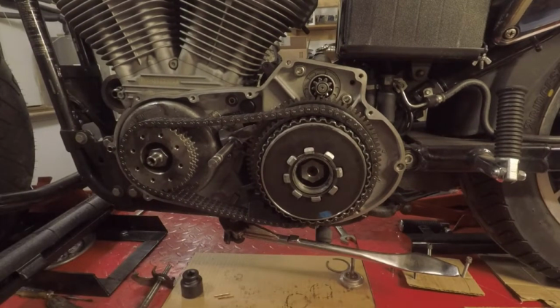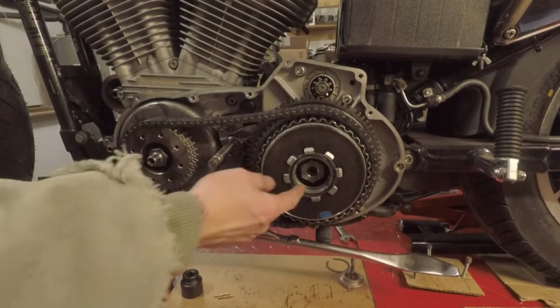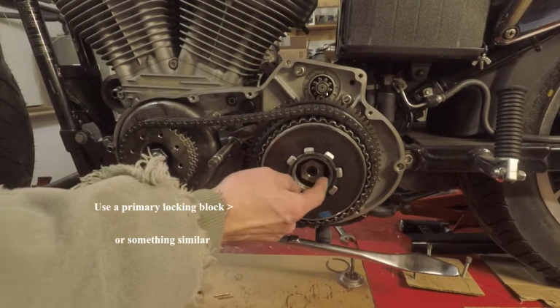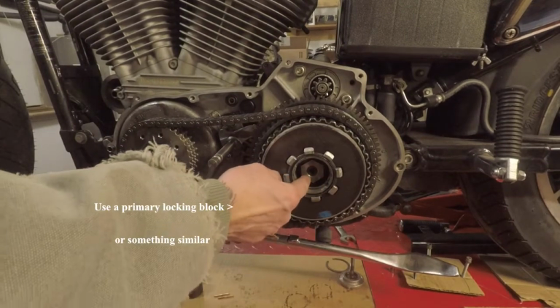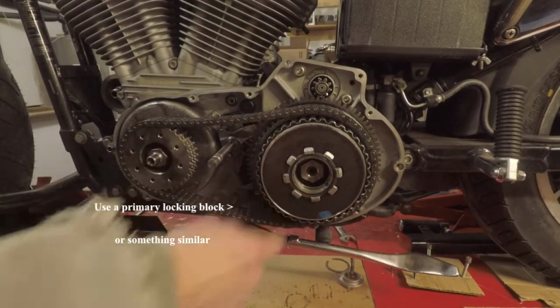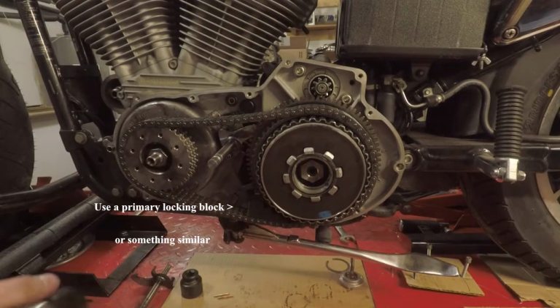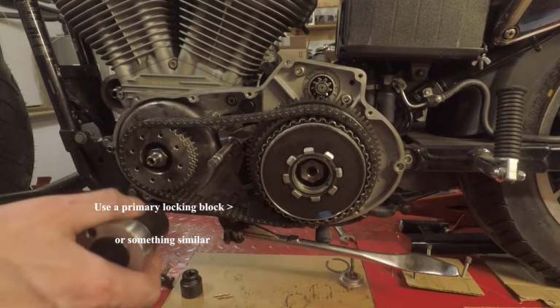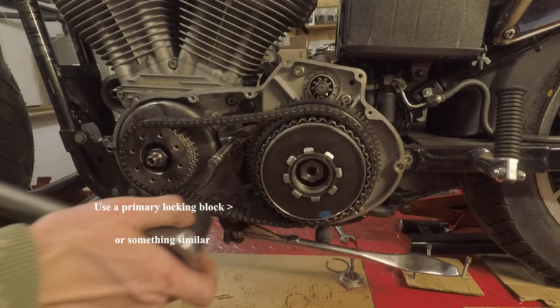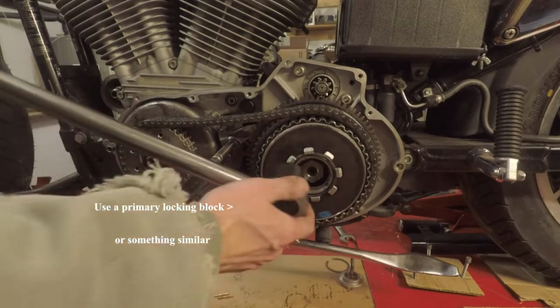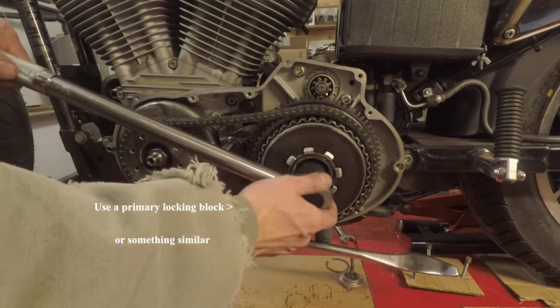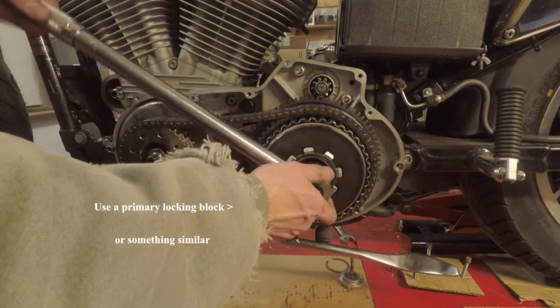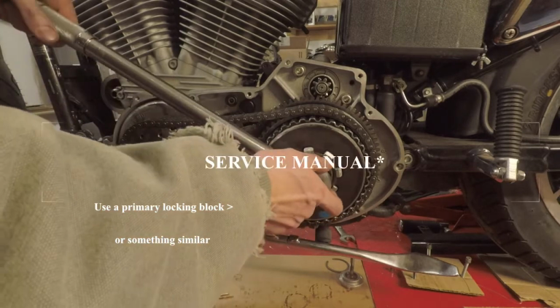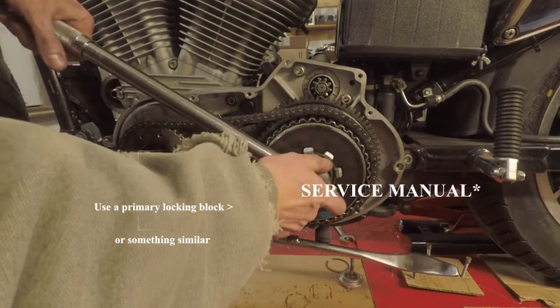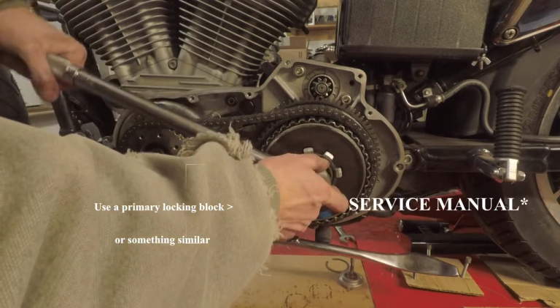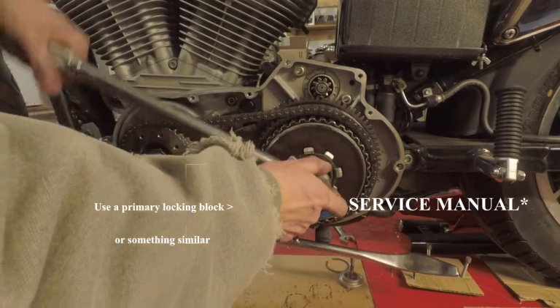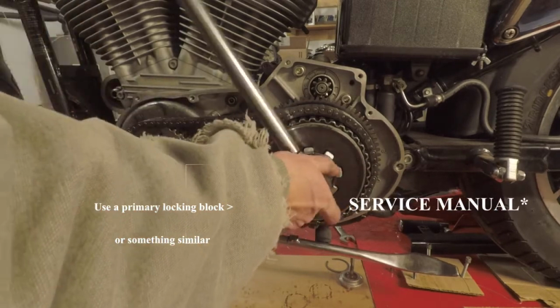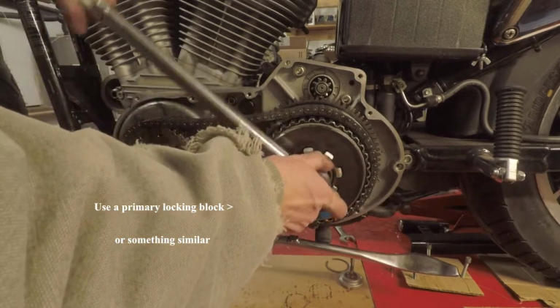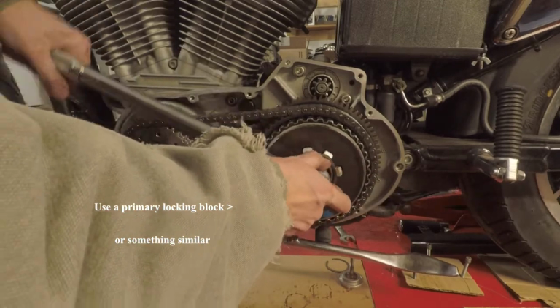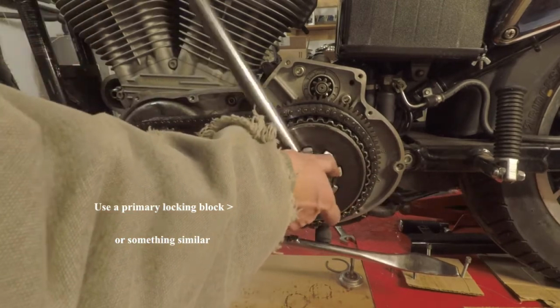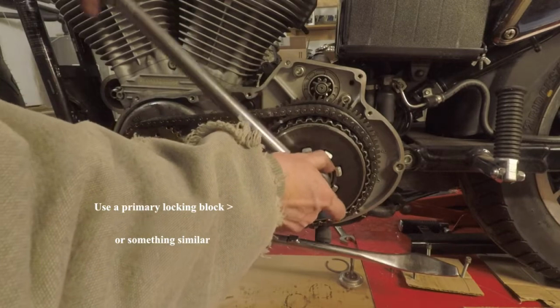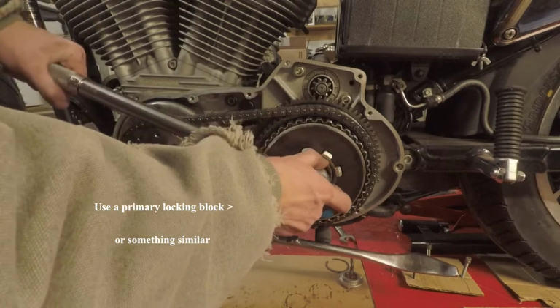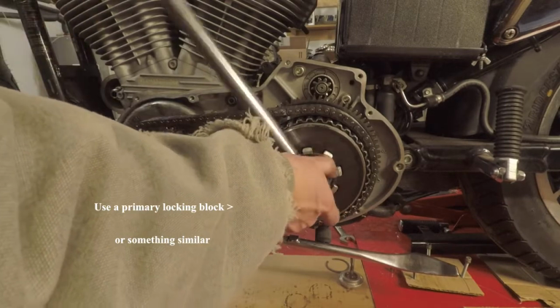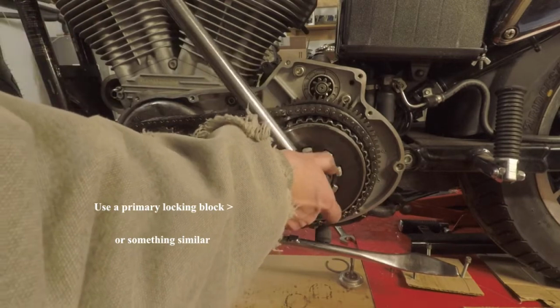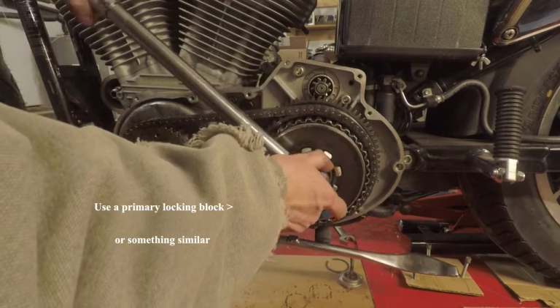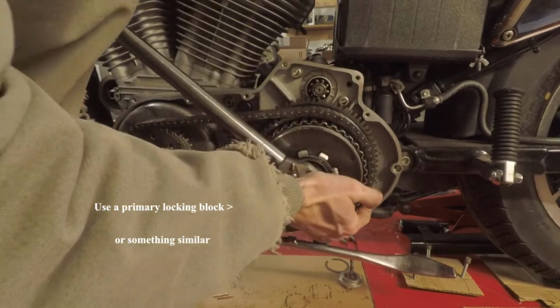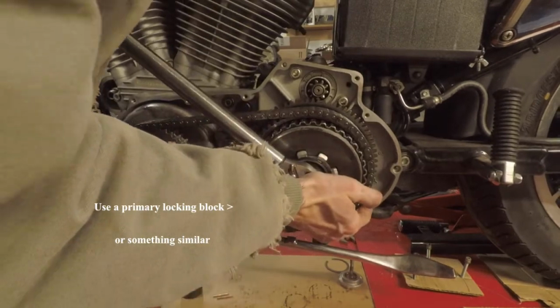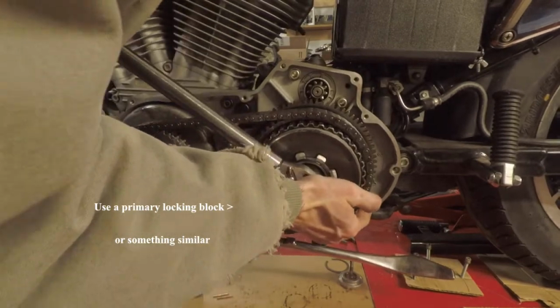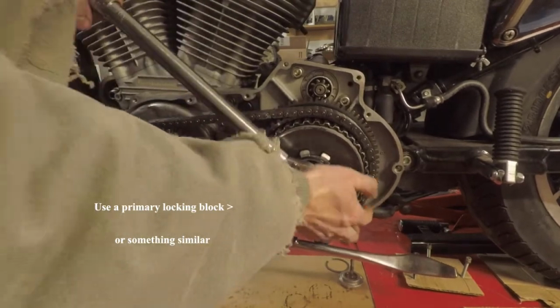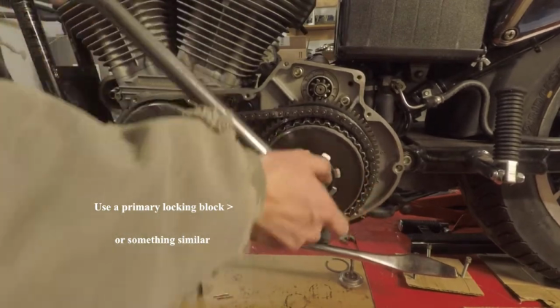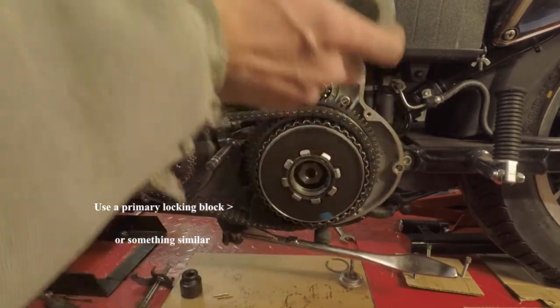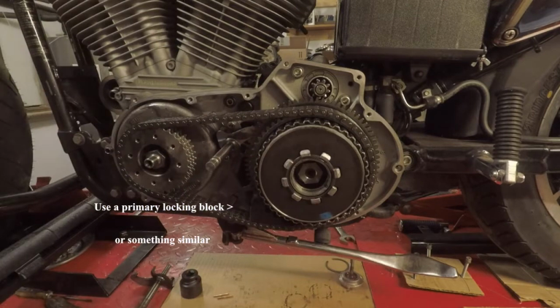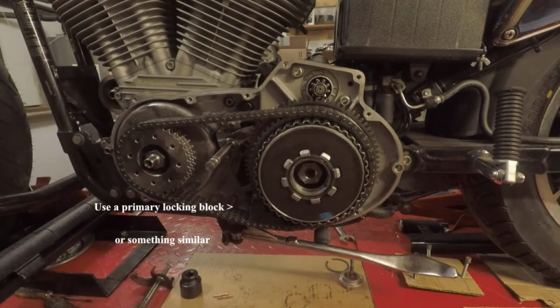Make sure that you use red loctite and check your owner's manual on torque spec — mine is 70 to 80 foot-pounds. There's 80.